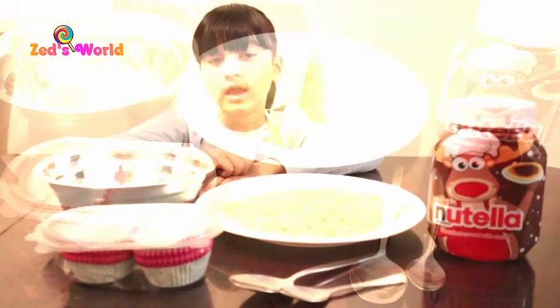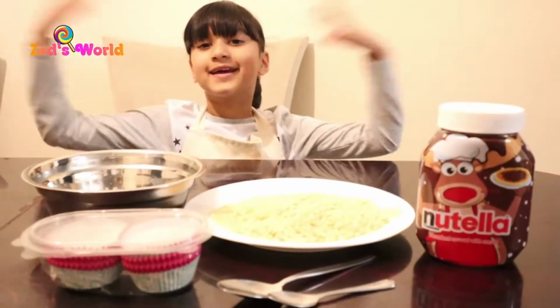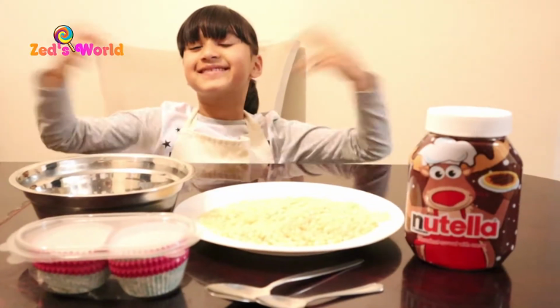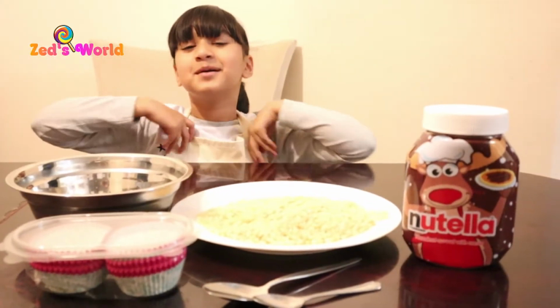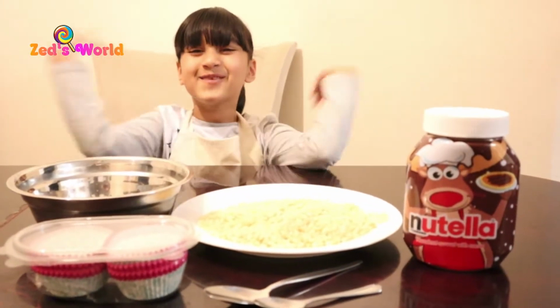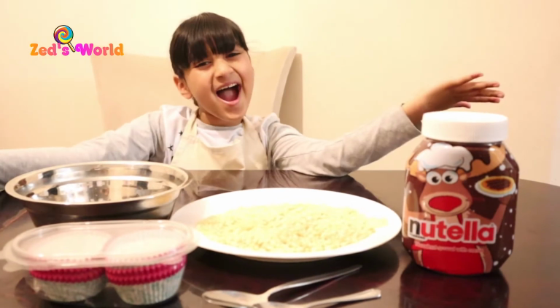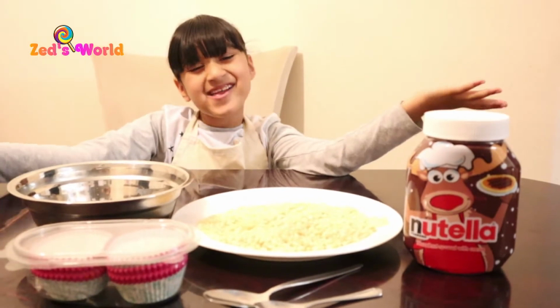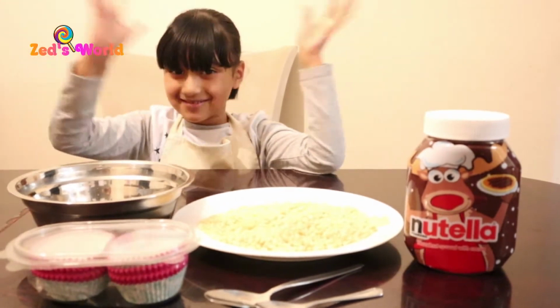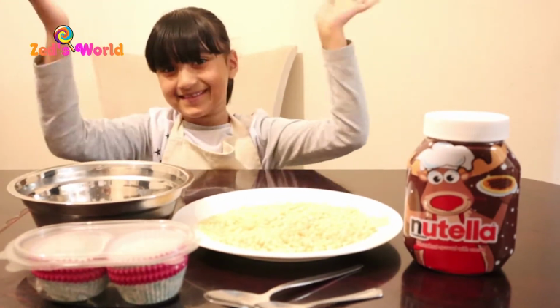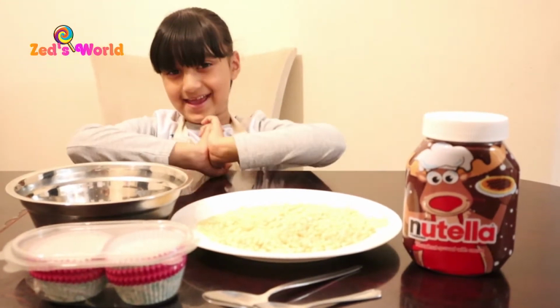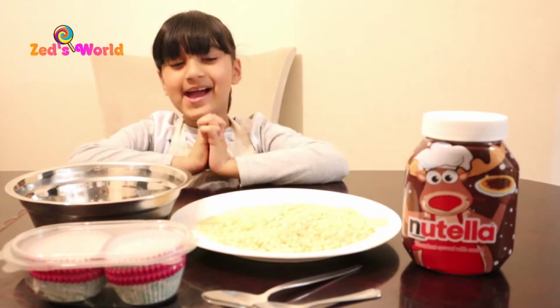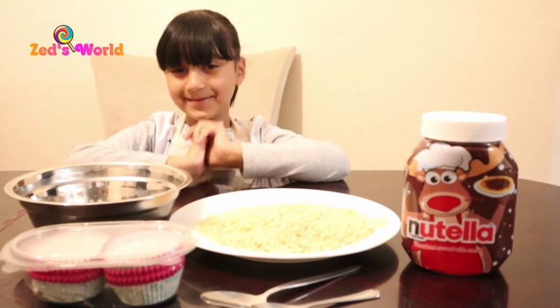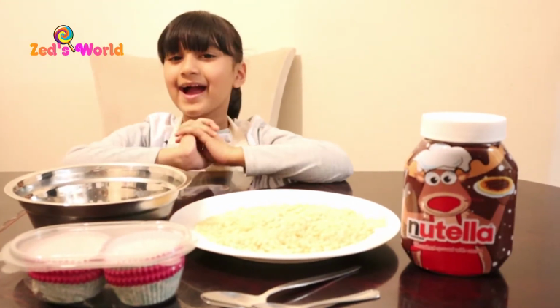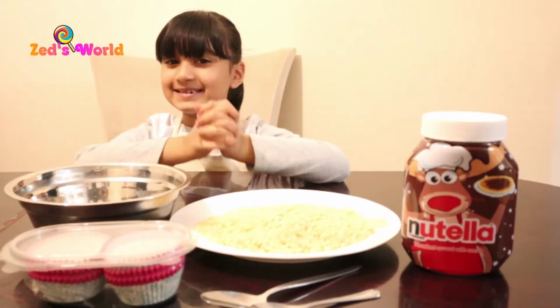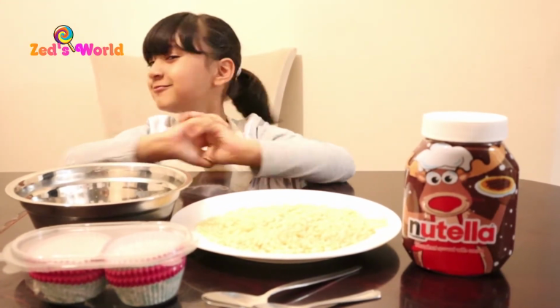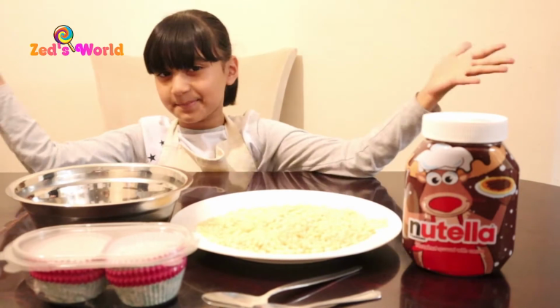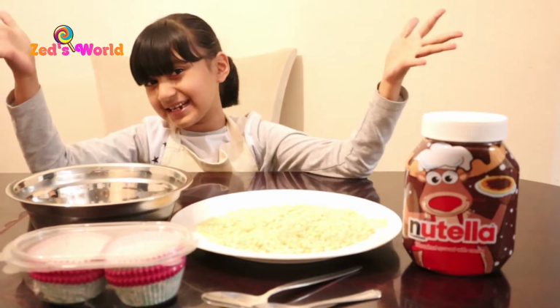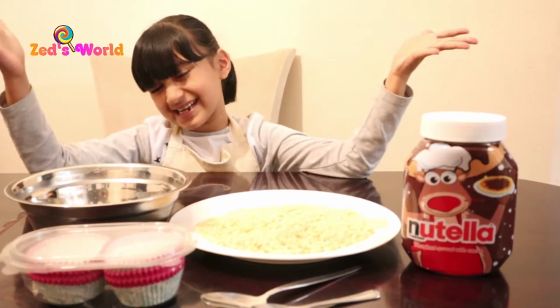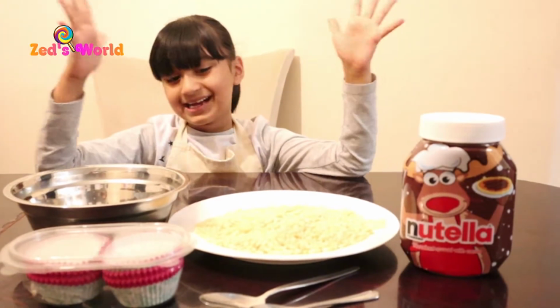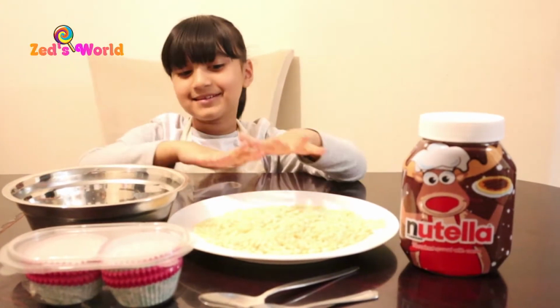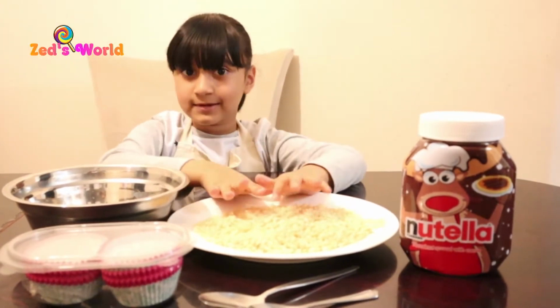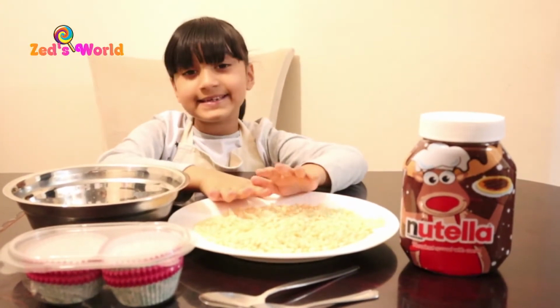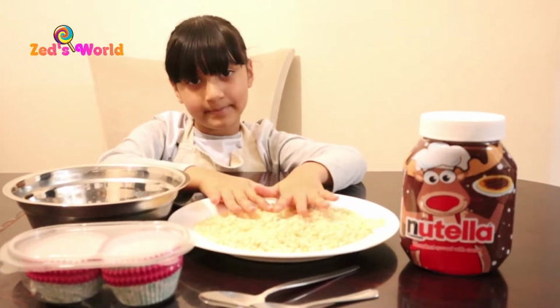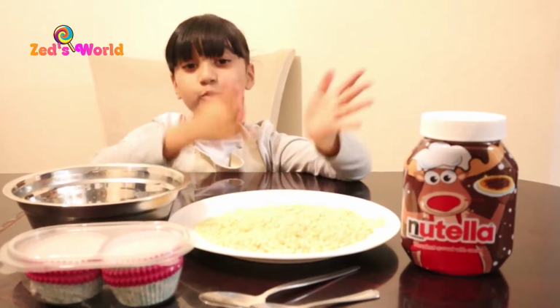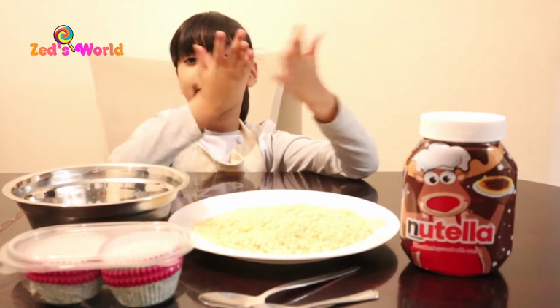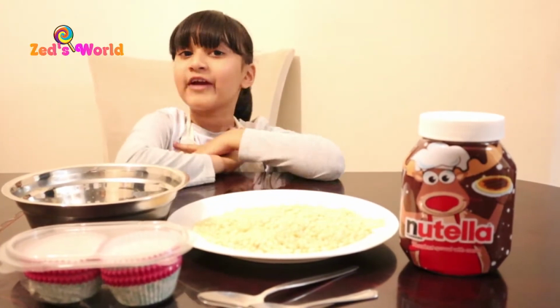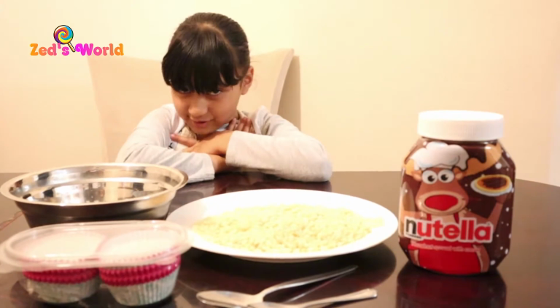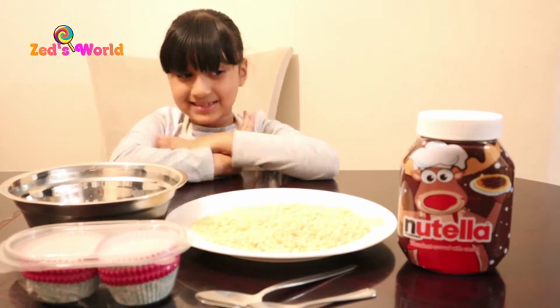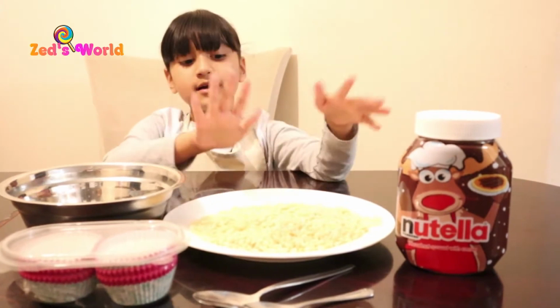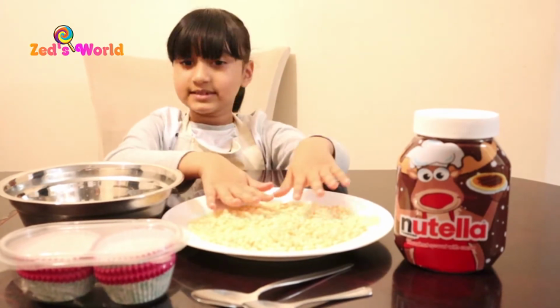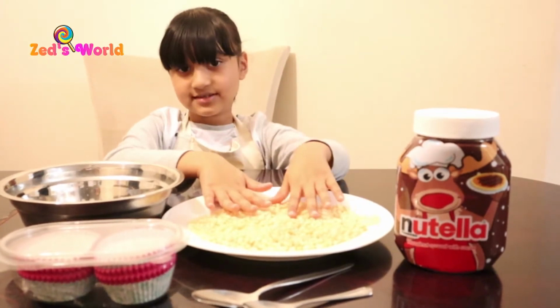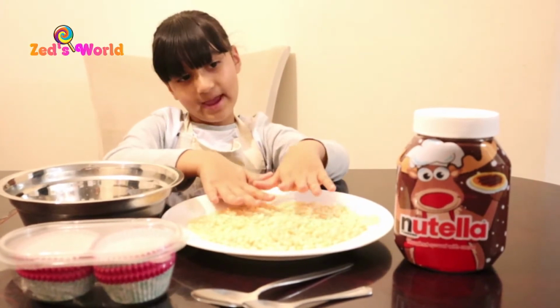Hello guys, it's me from The Drive! So today we're going to make an easy recipe — it's really easy to make, and it's one of my favourite desserts to make.